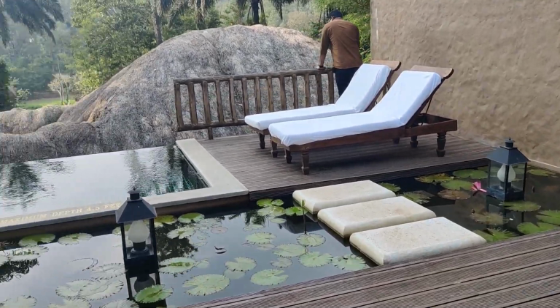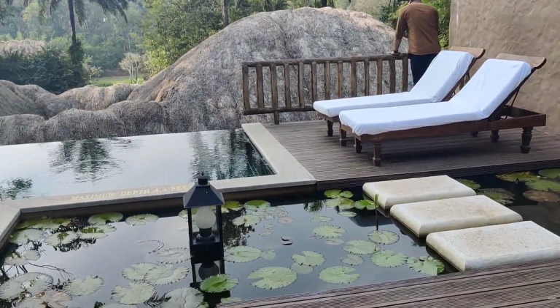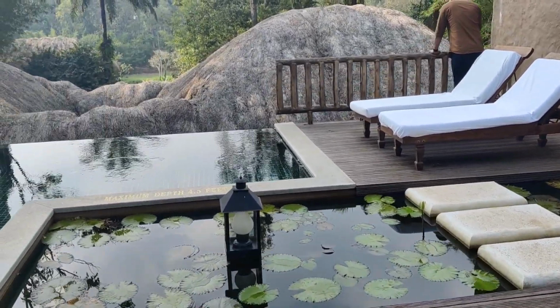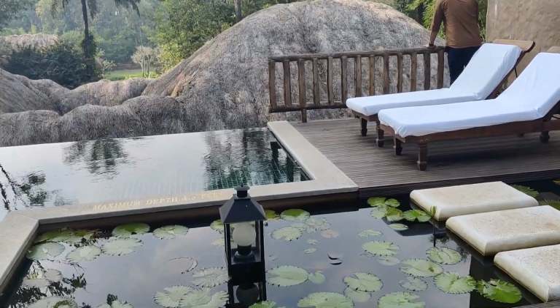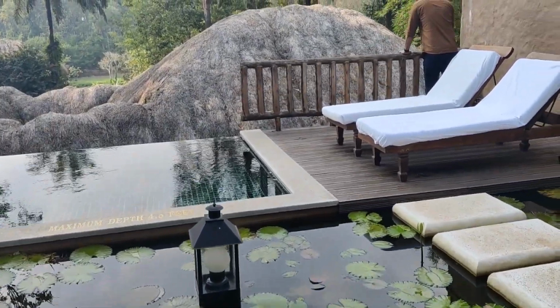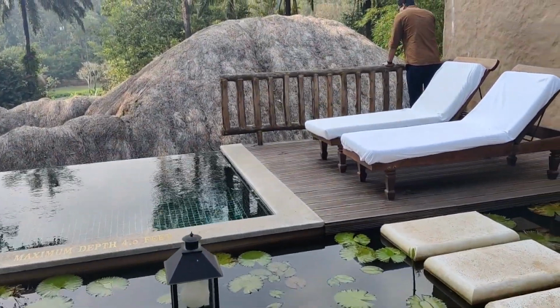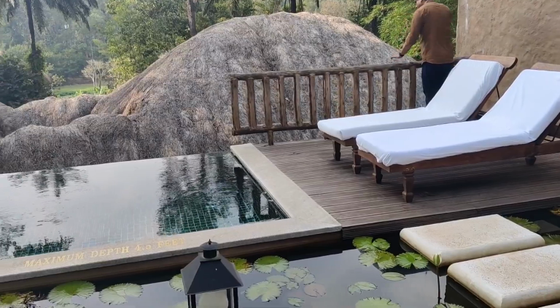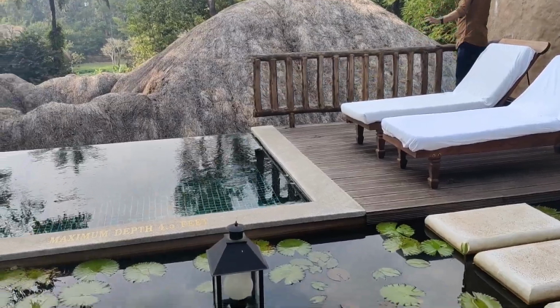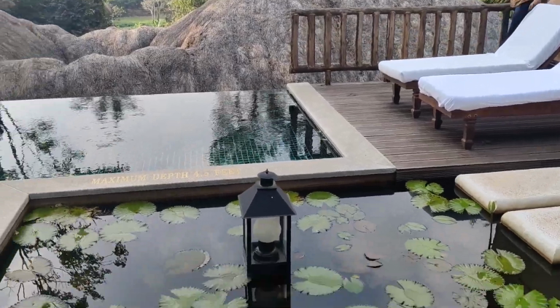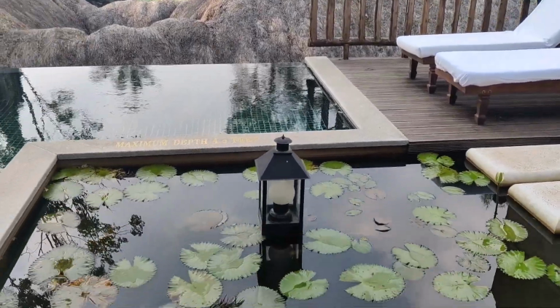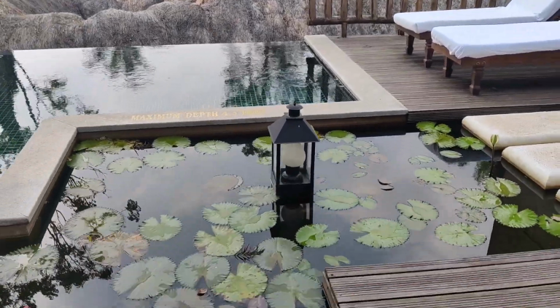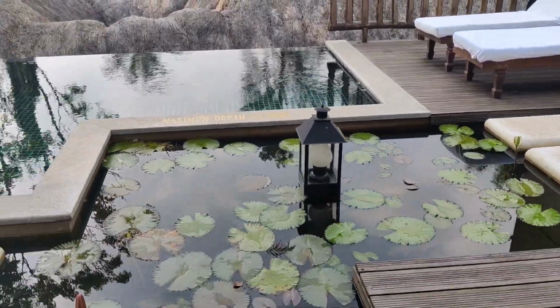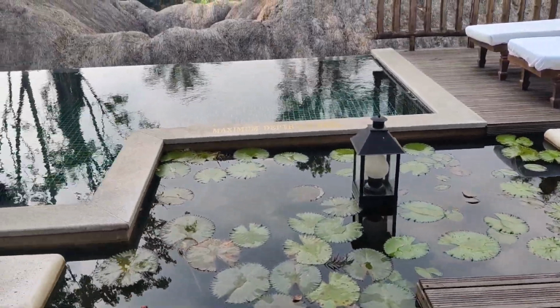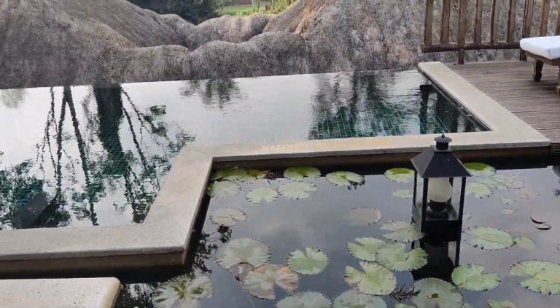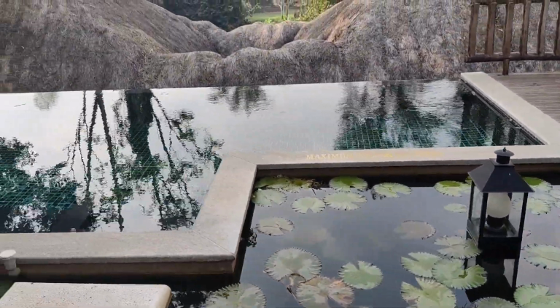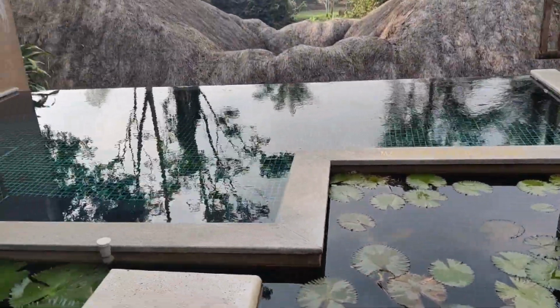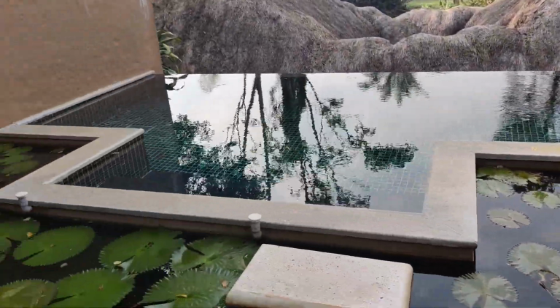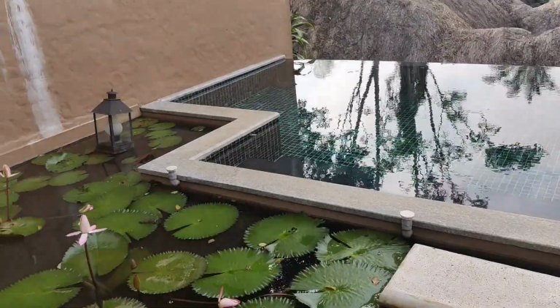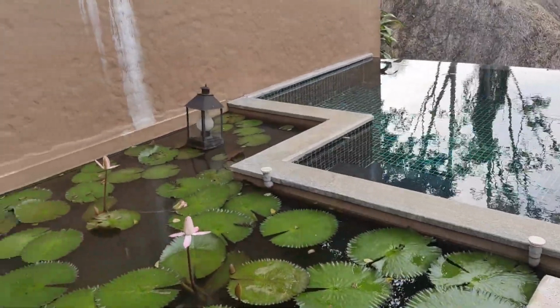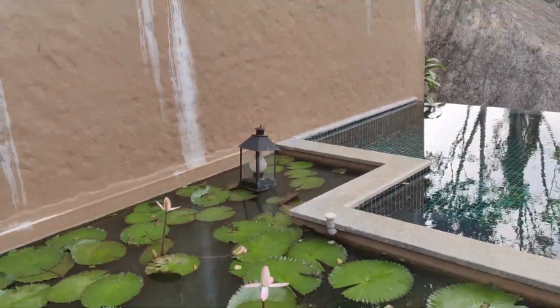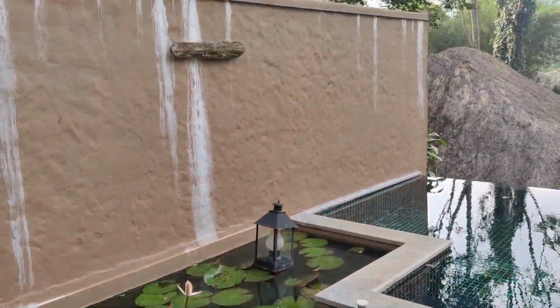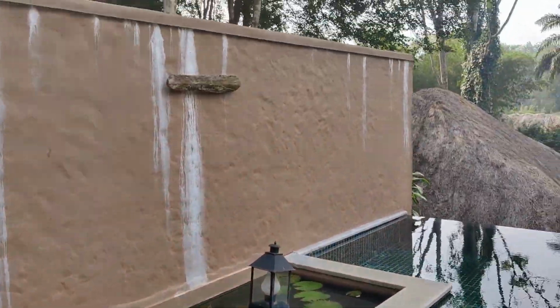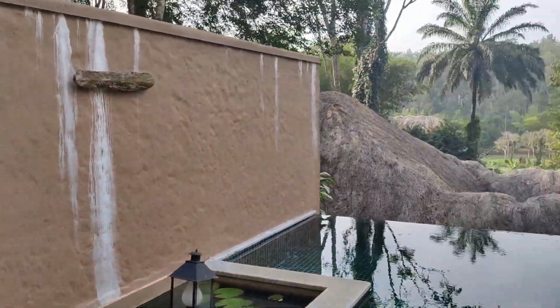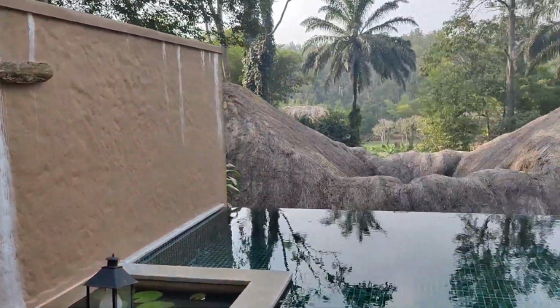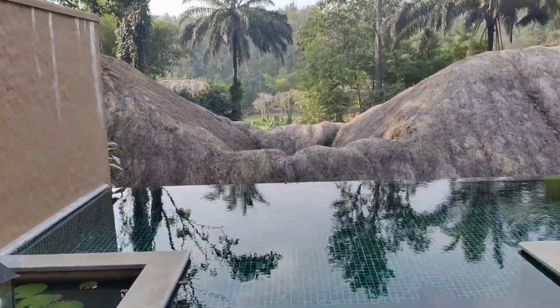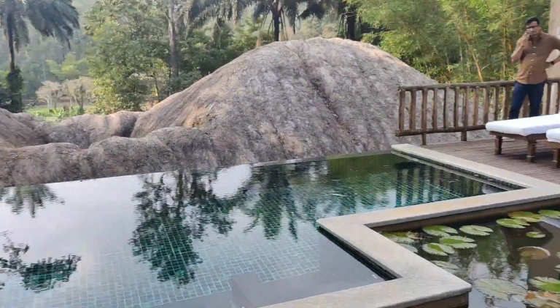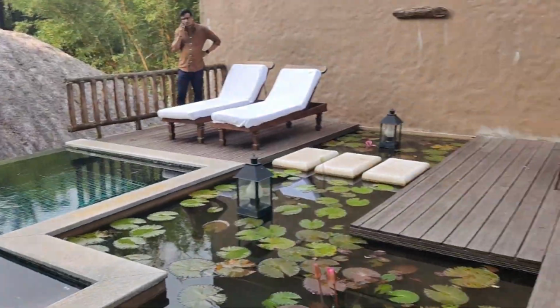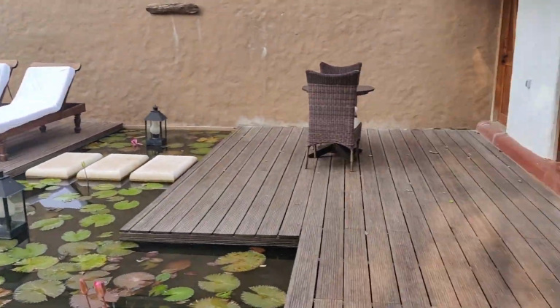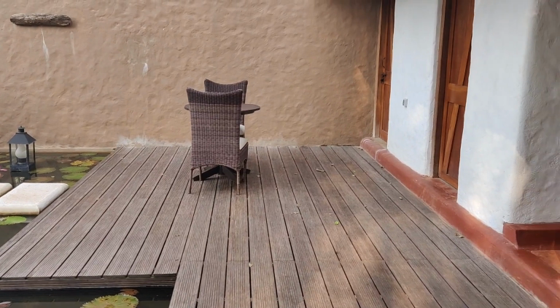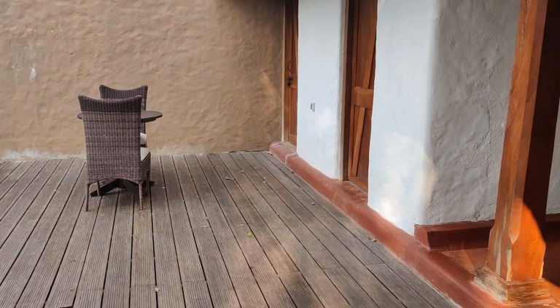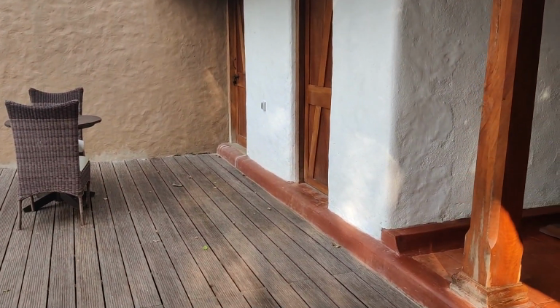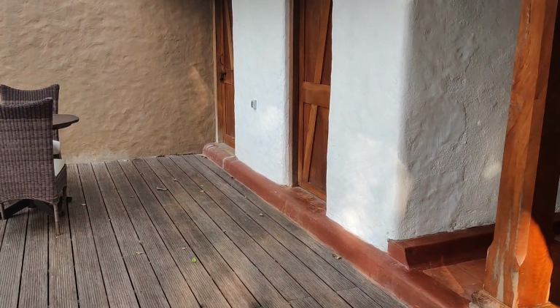So this is our temperature-controlled pool. They also have a washroom on this floor, which can be accessed from two sides — one from the pool and the other from the living area.